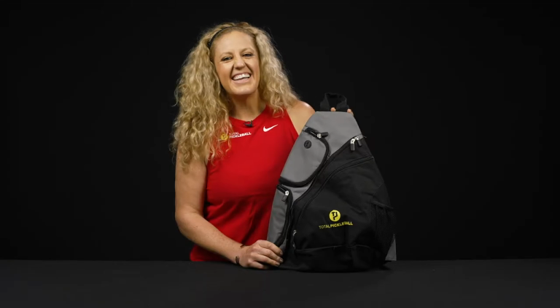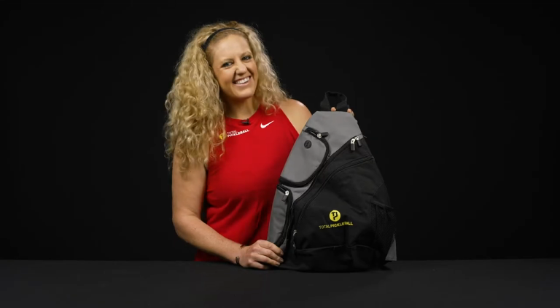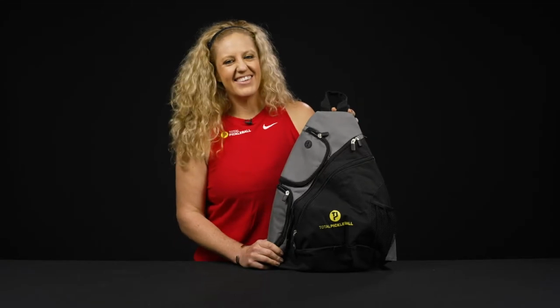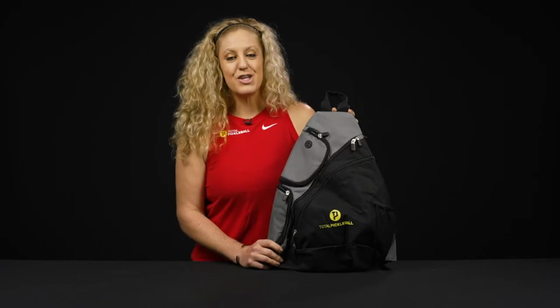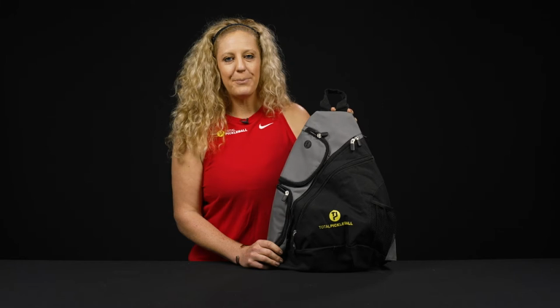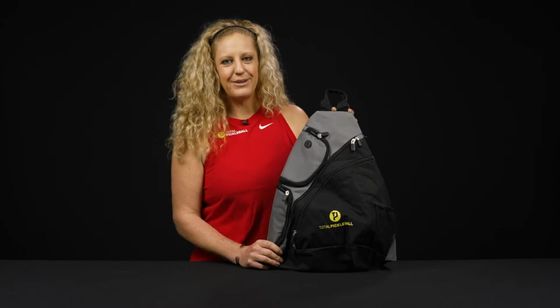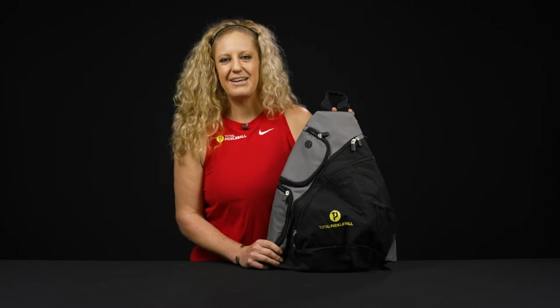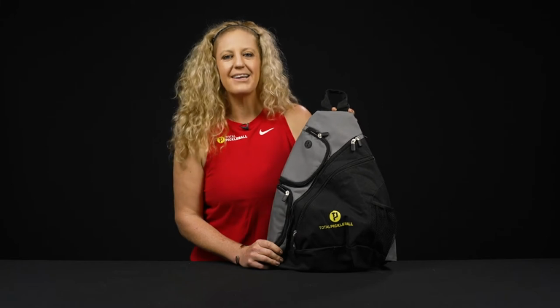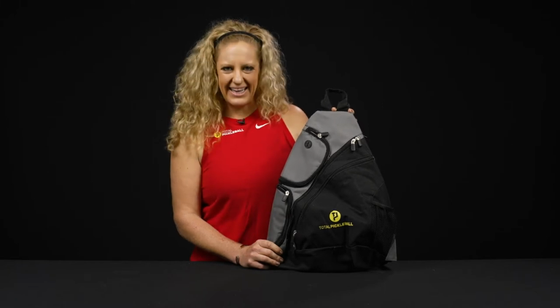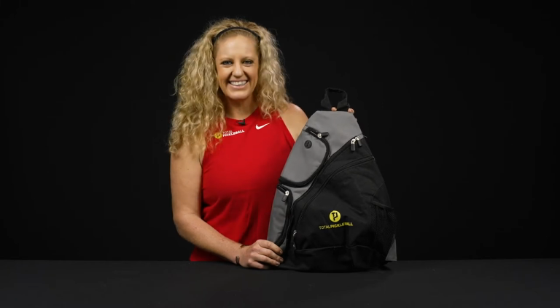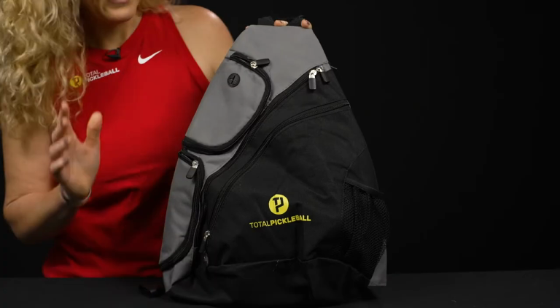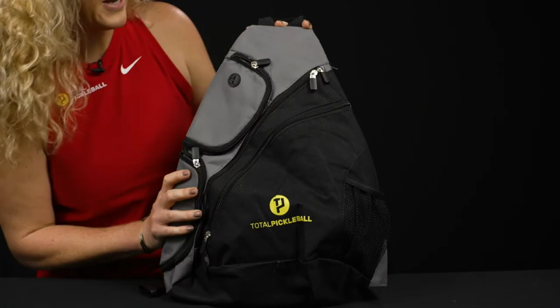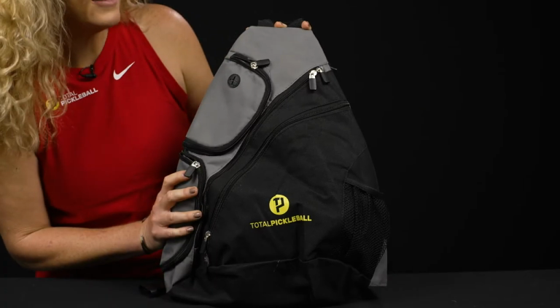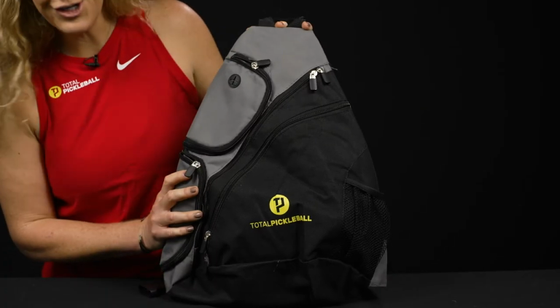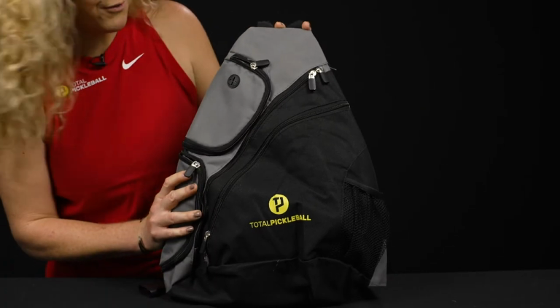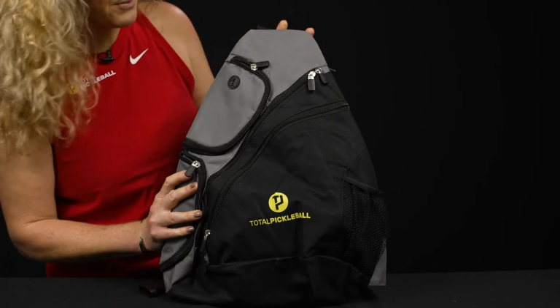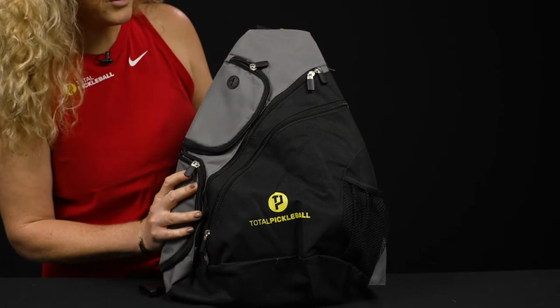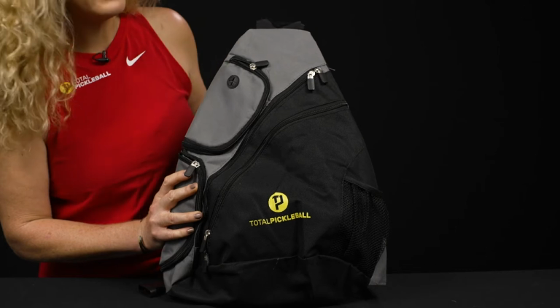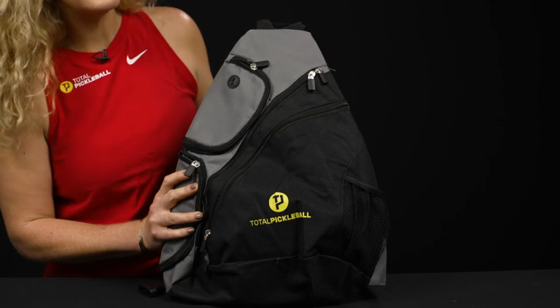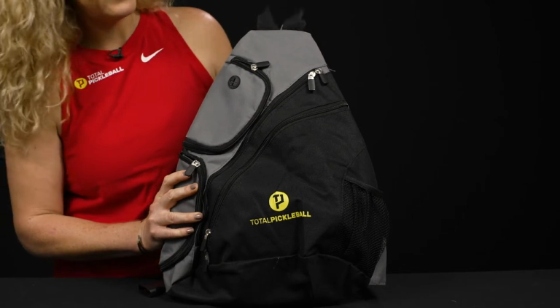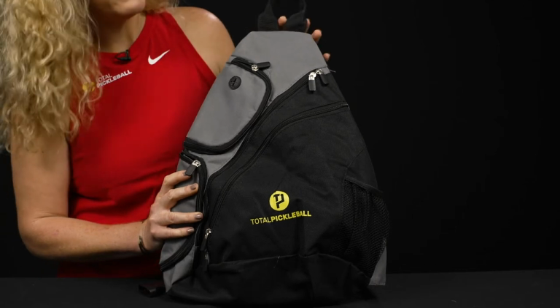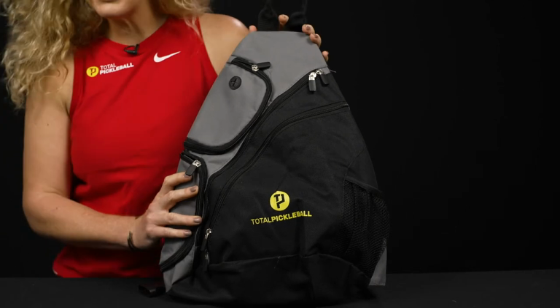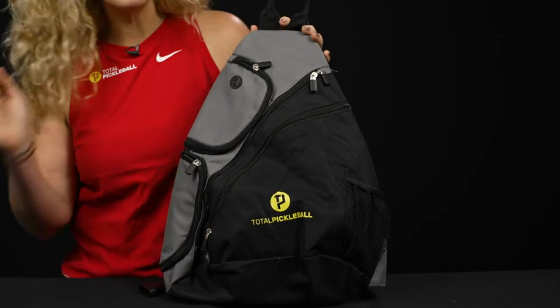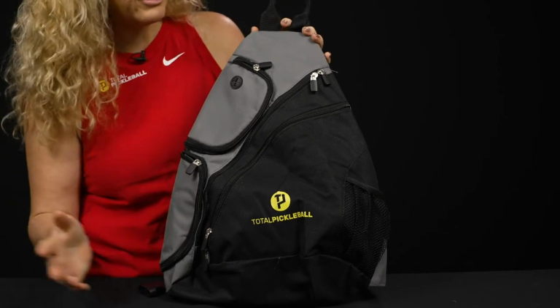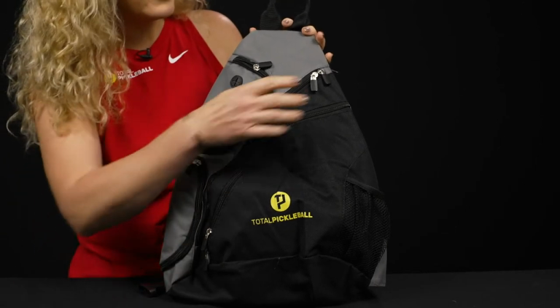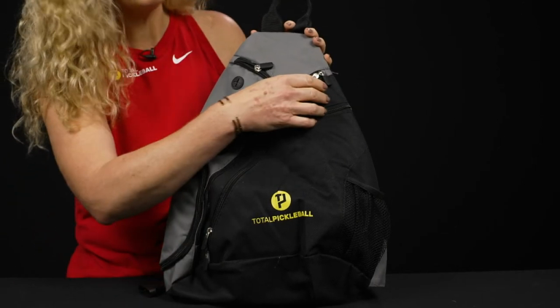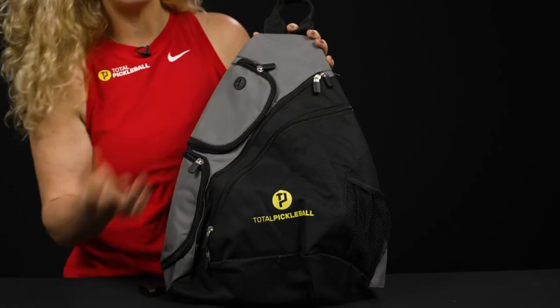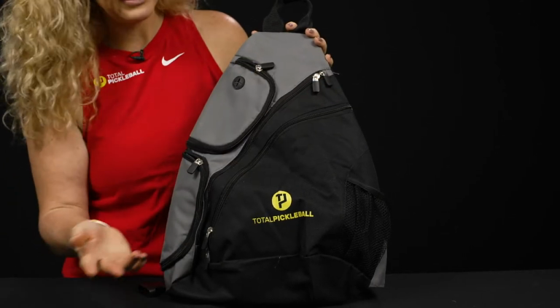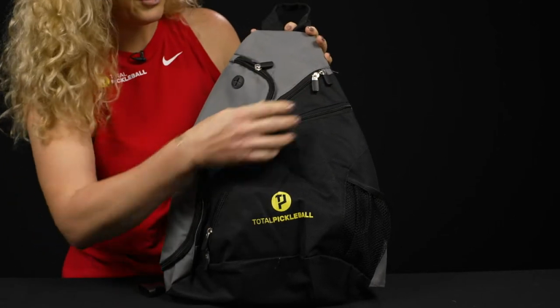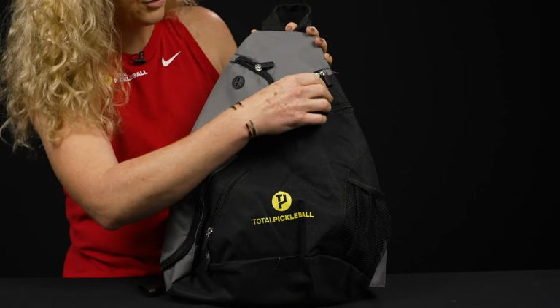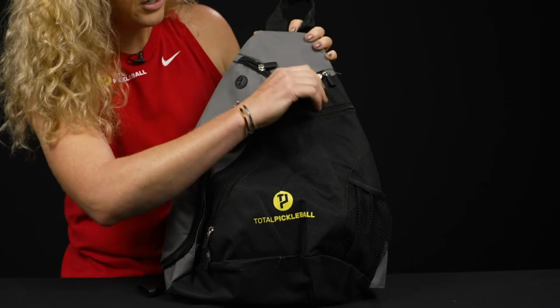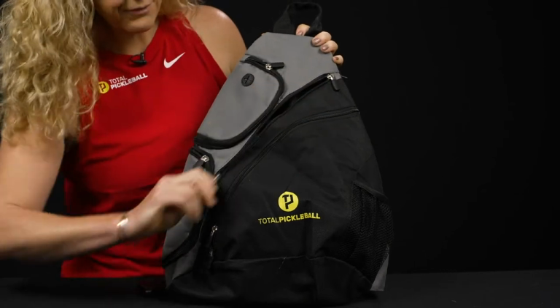Let's take a closer look at the Total Pickleball slingback bag. This bag is on trend for the pickleball courts — it's nice and petite, so it's not going to carry a ton of stuff, but definitely your essentials.